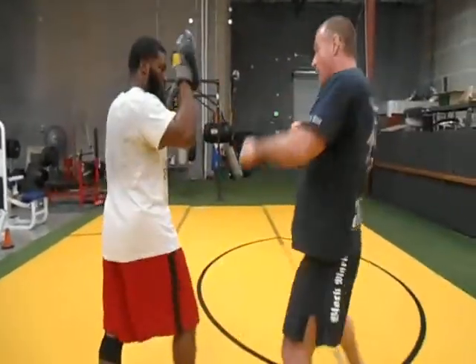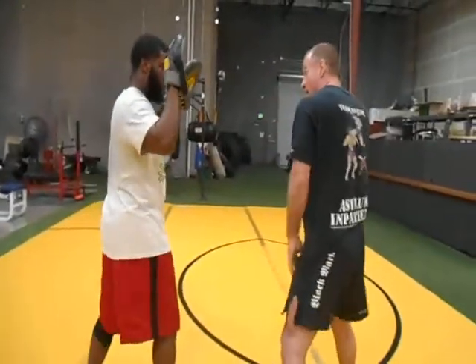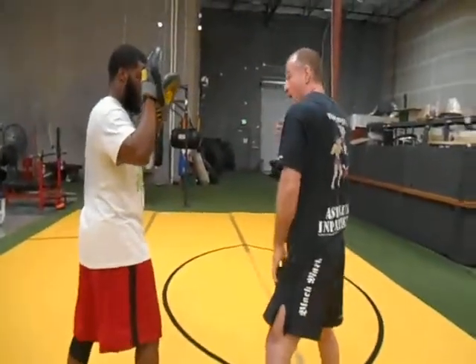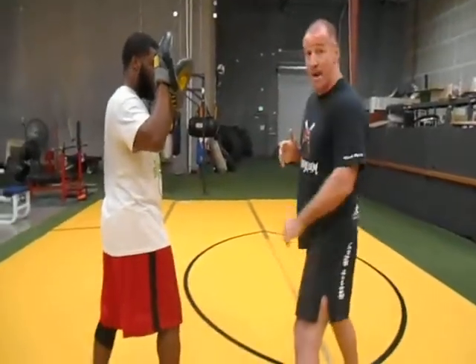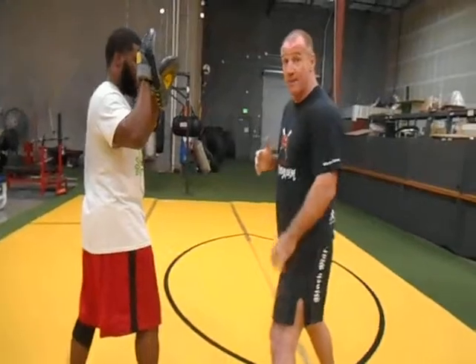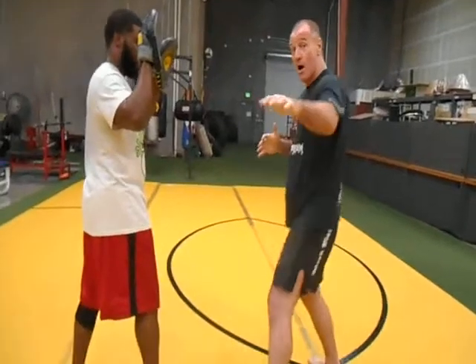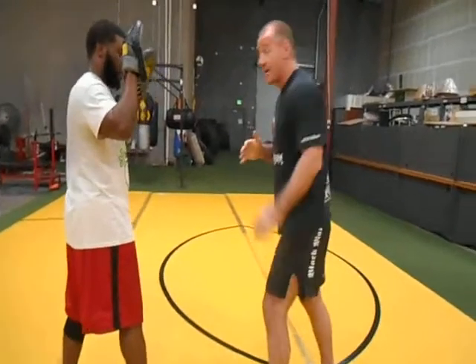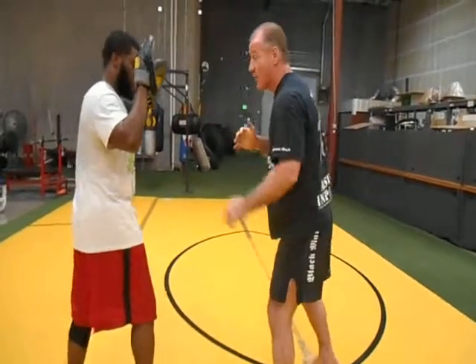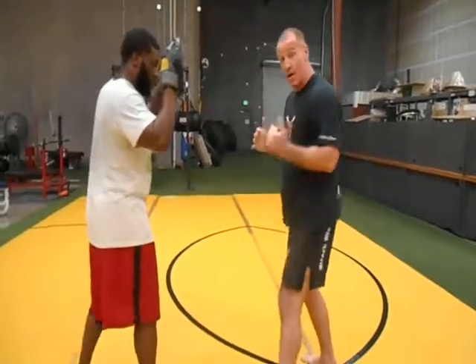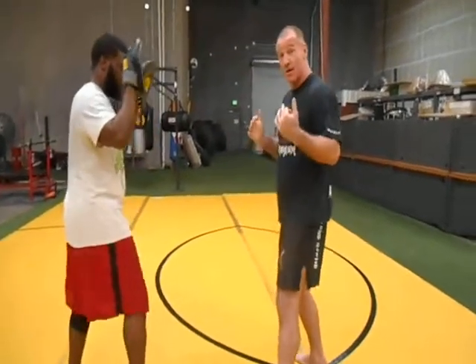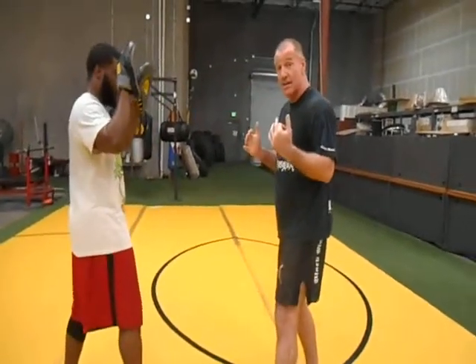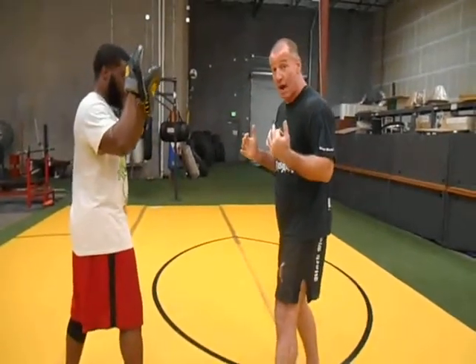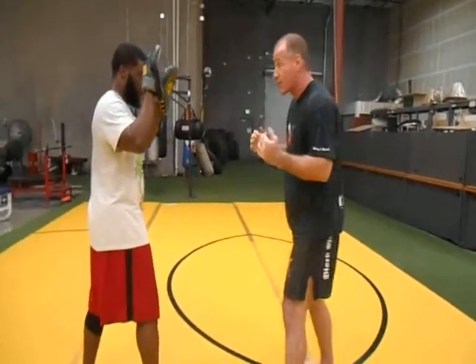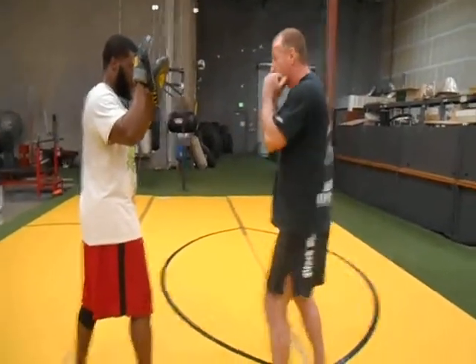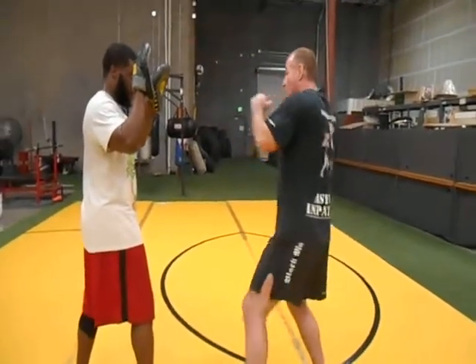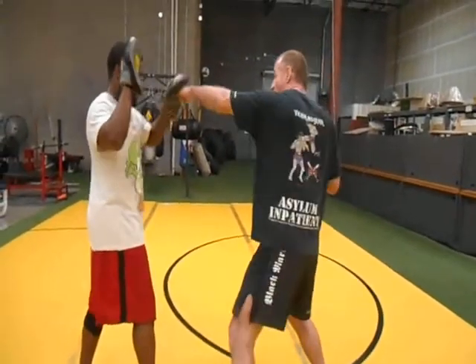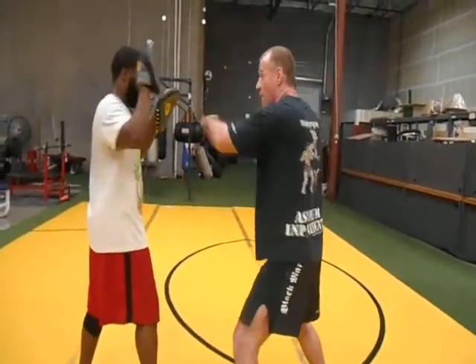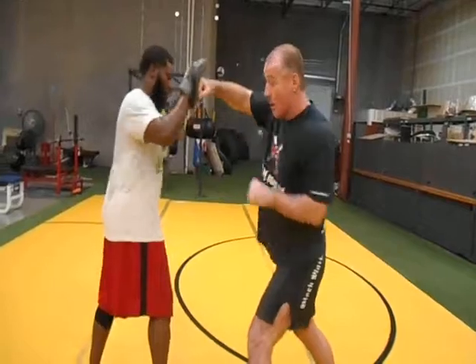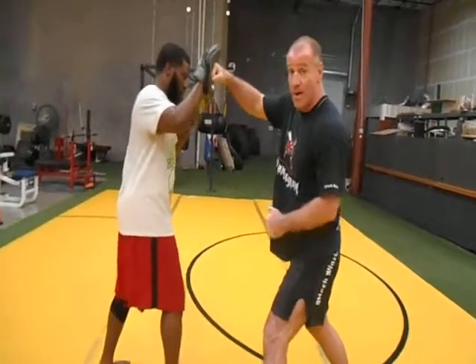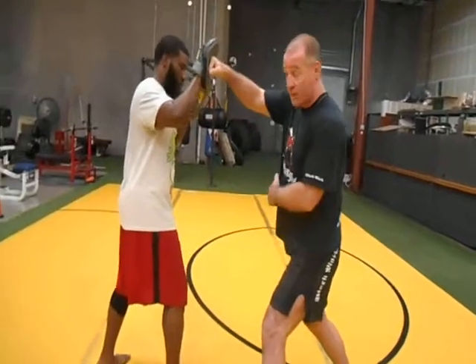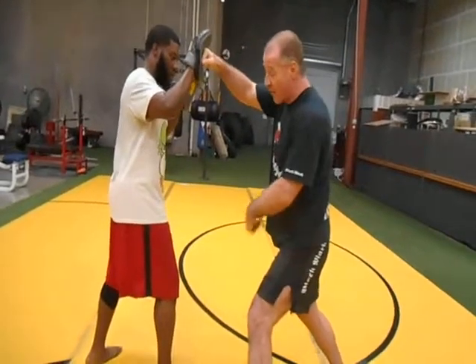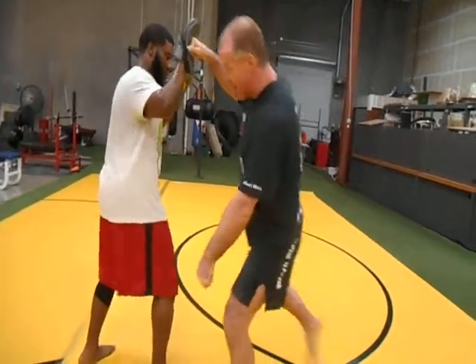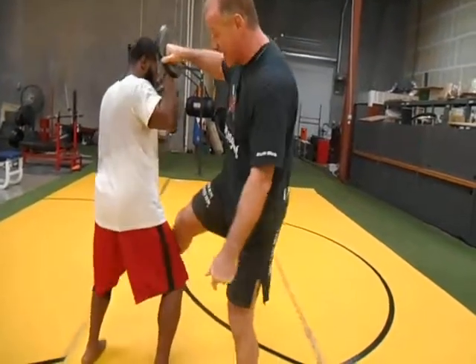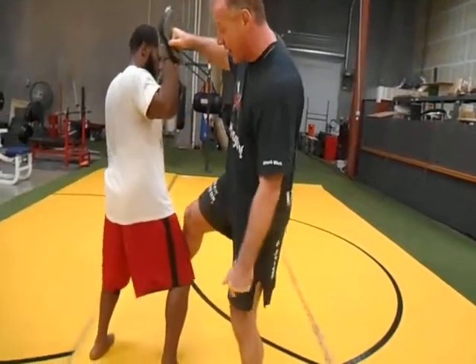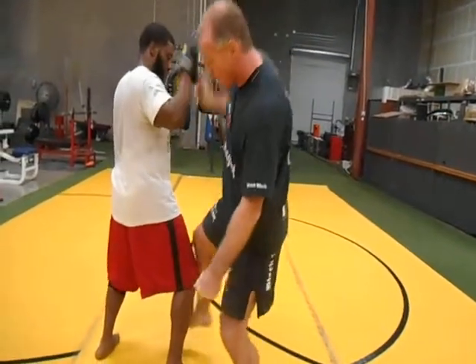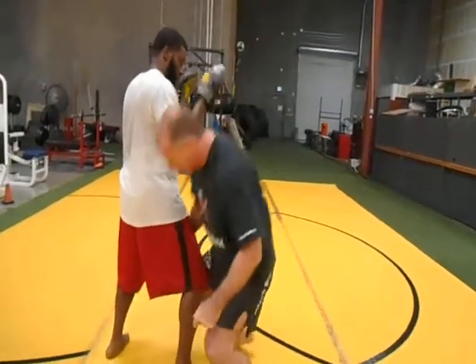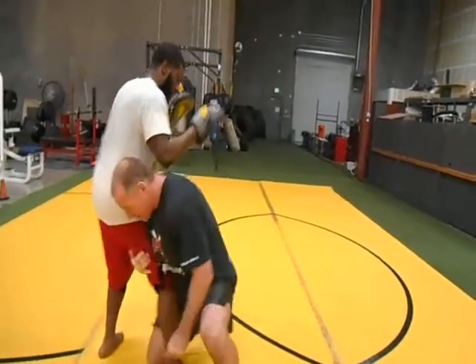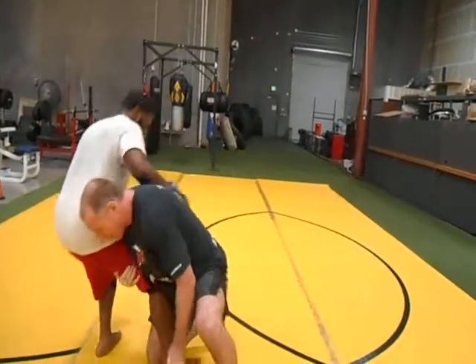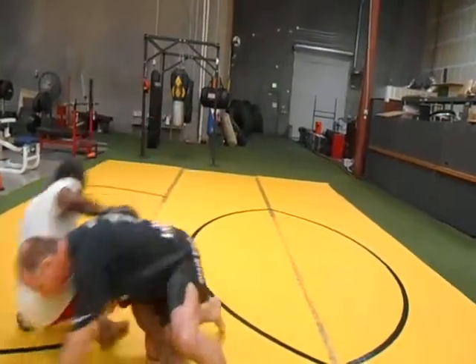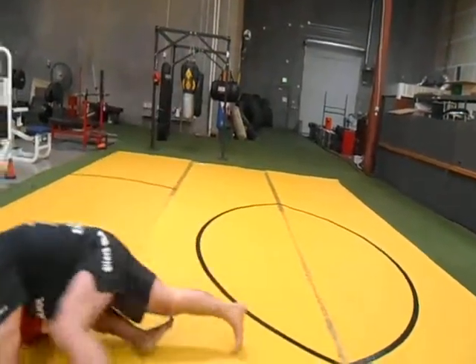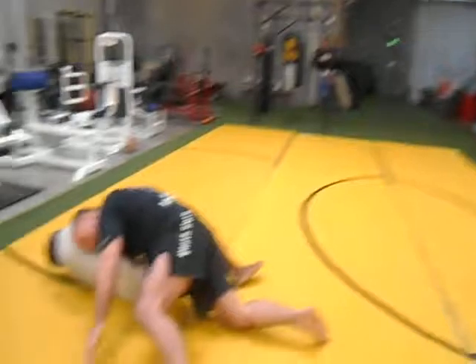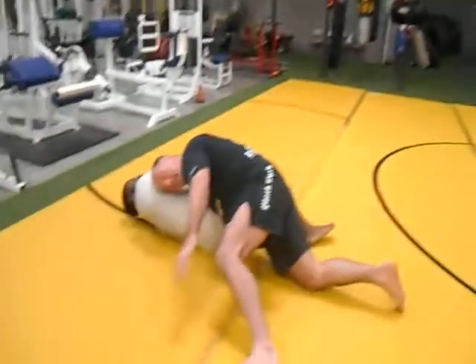If I want to keep kickboxing with the guy, I go boom, boom, boom, and then come back. Now if I want to take it to the ground, I throw my roundhouse kick, come down in here like this, and I've got the takedown.